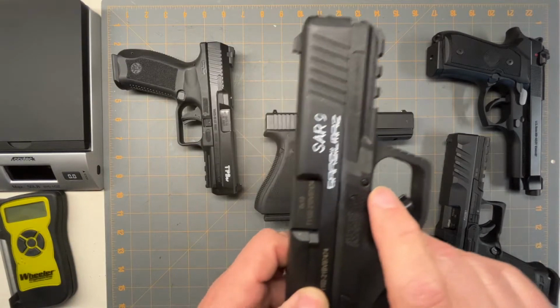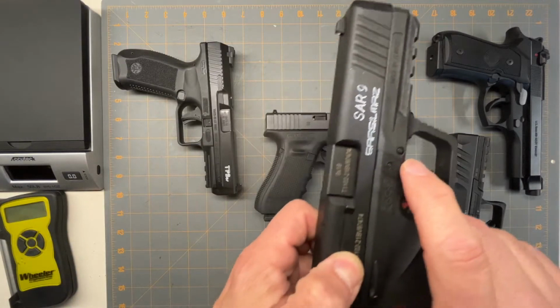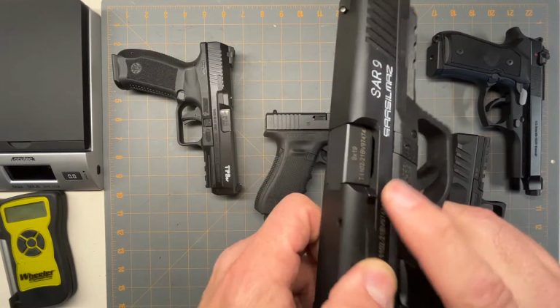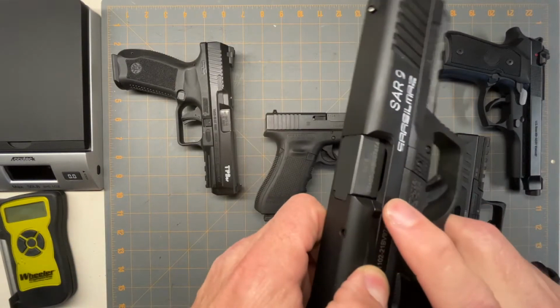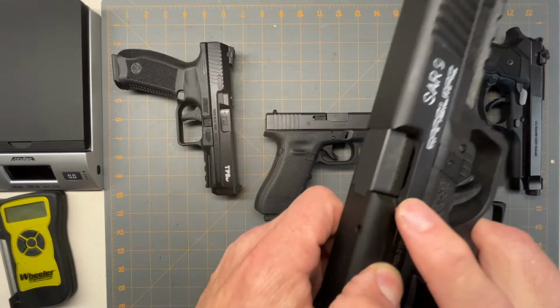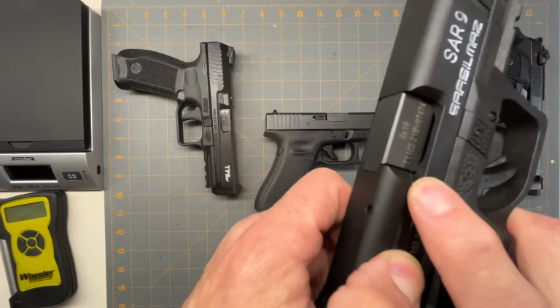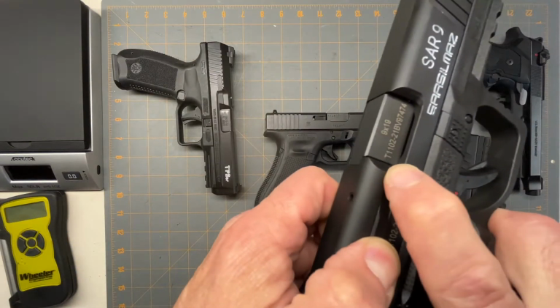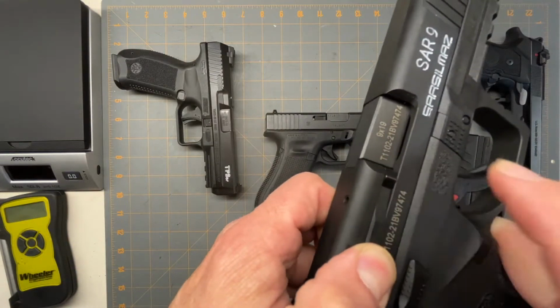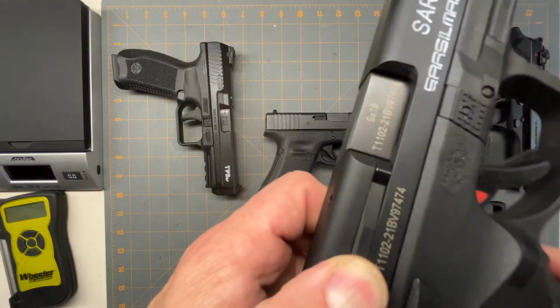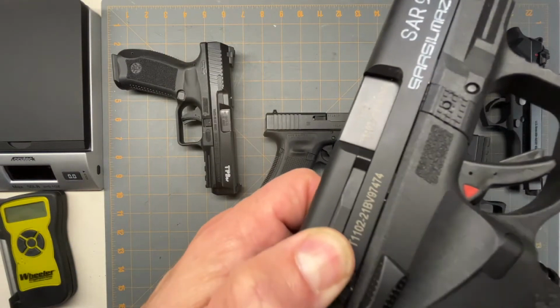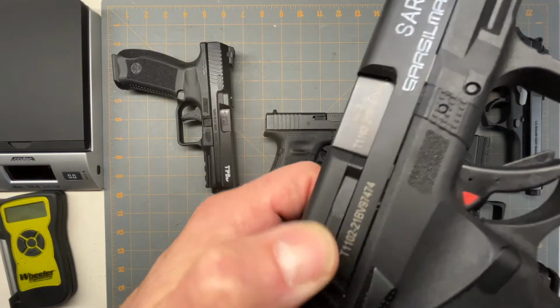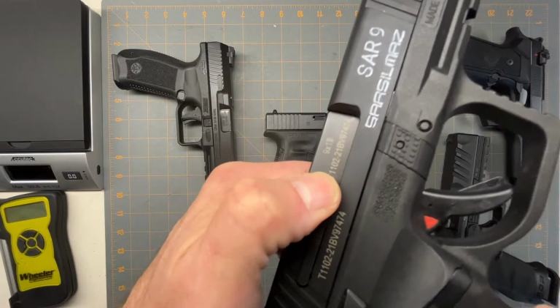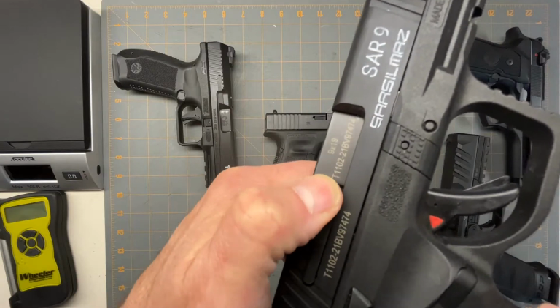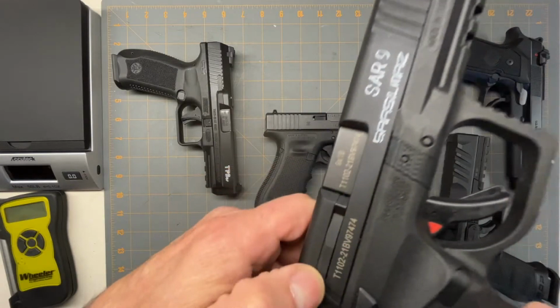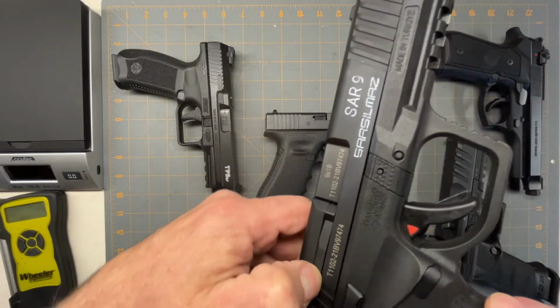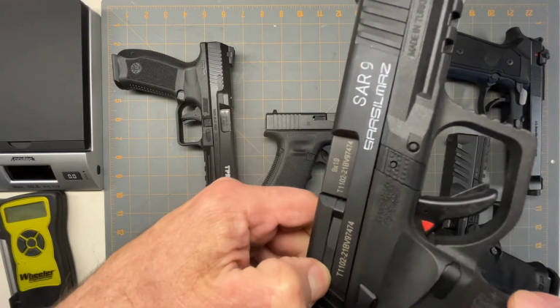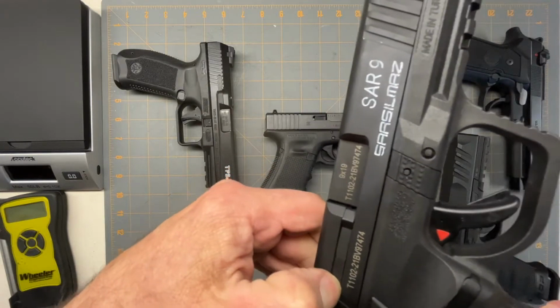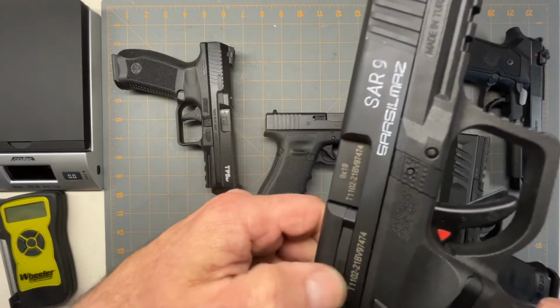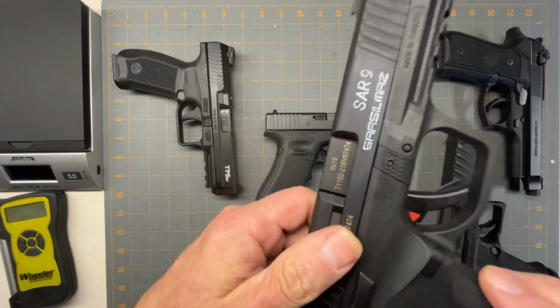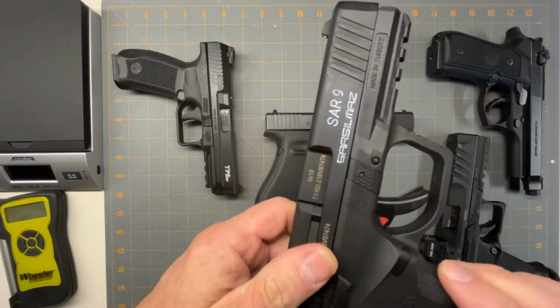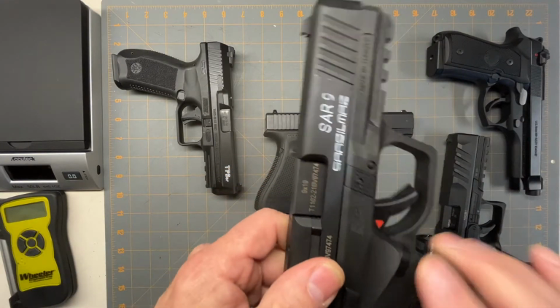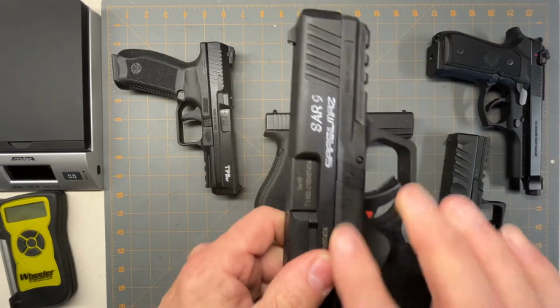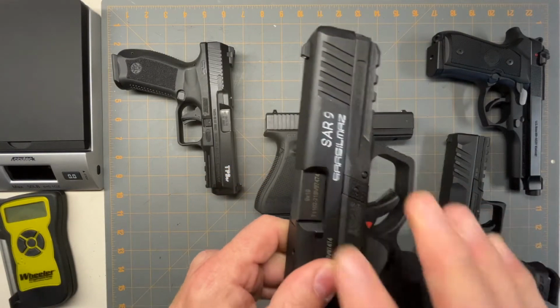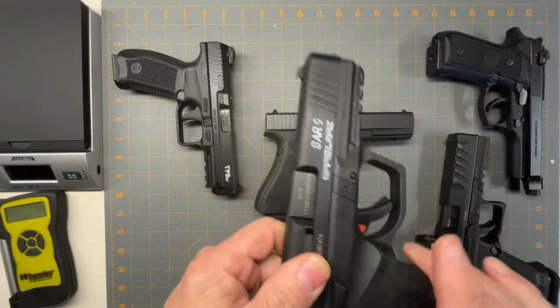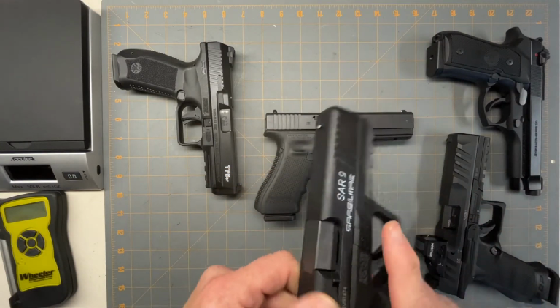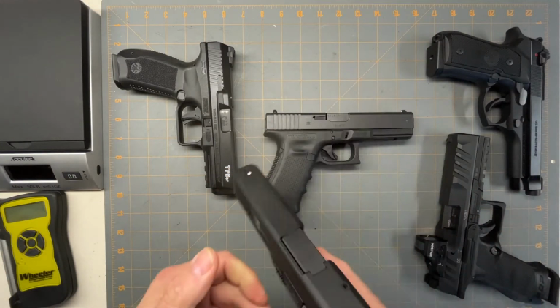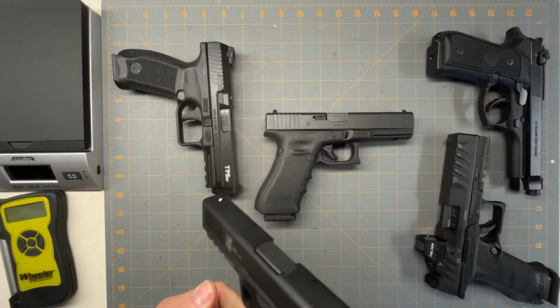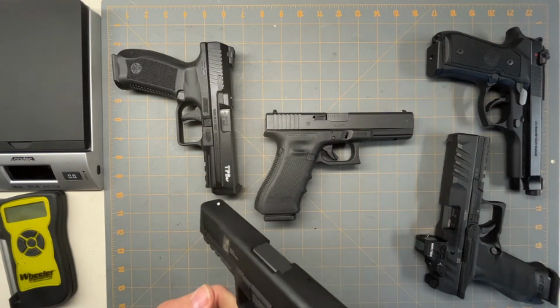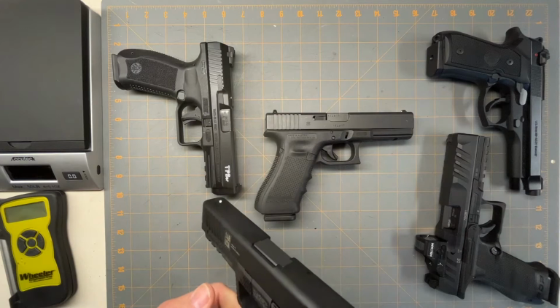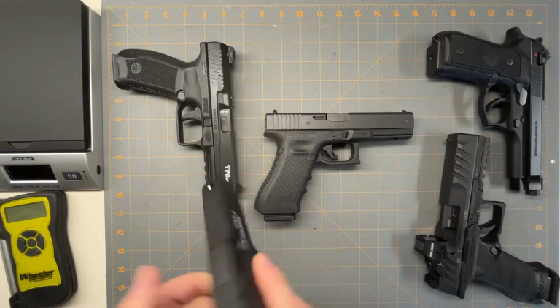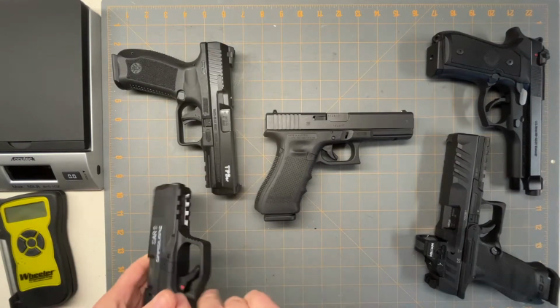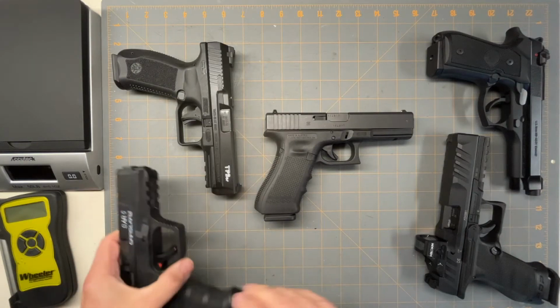The loaded chamber indicator is the same as a Glock — just a little pop out when there's a bullet in the chamber.